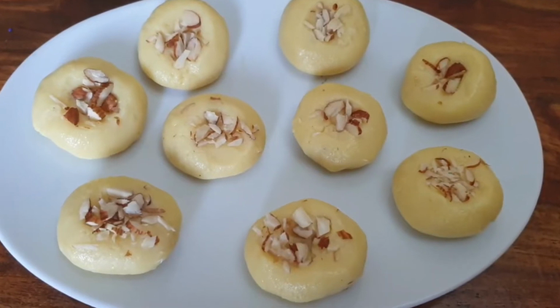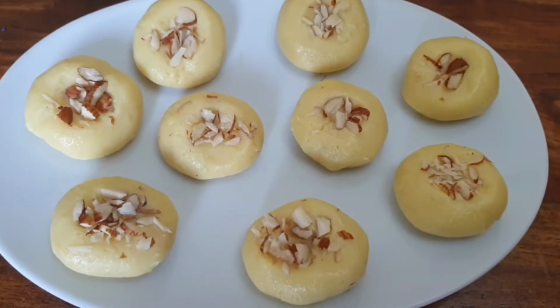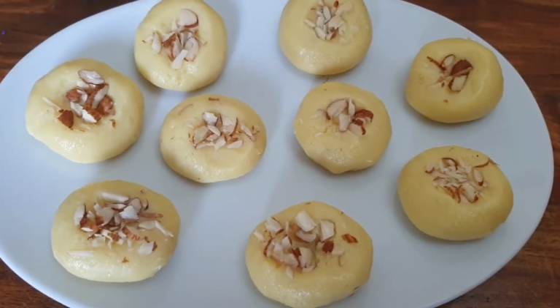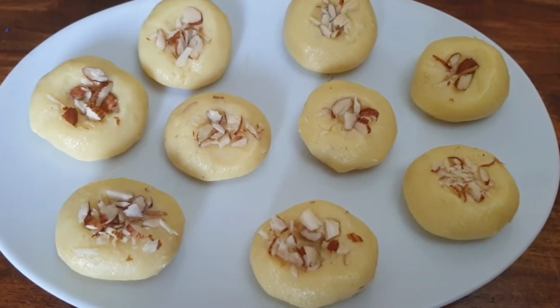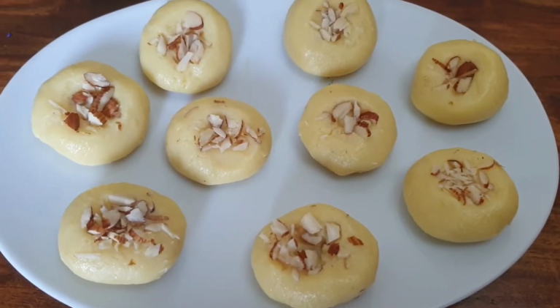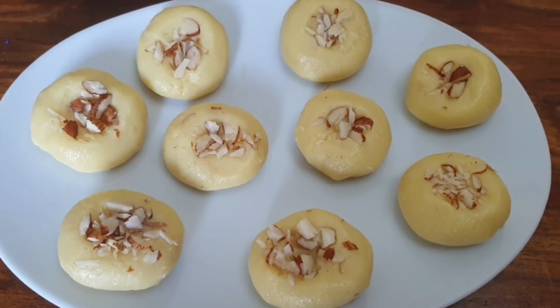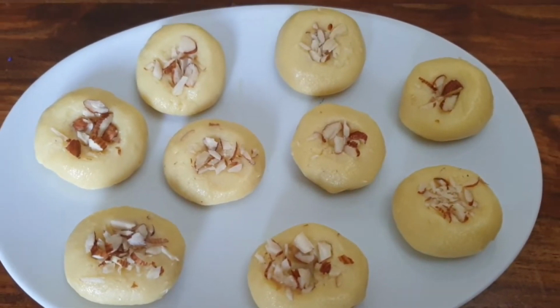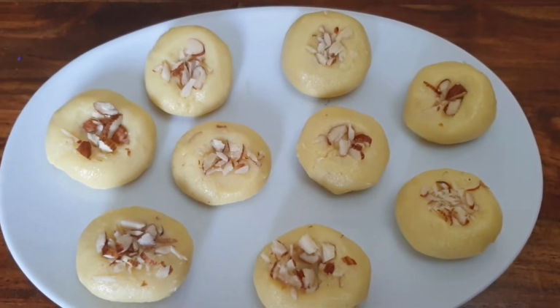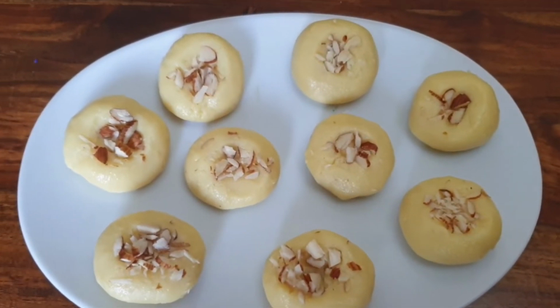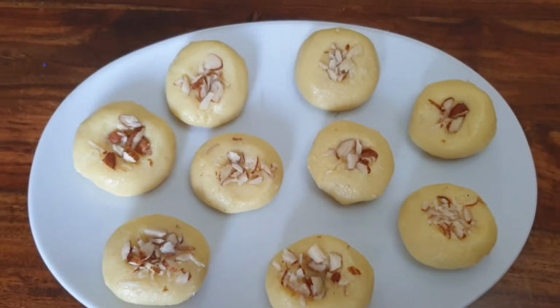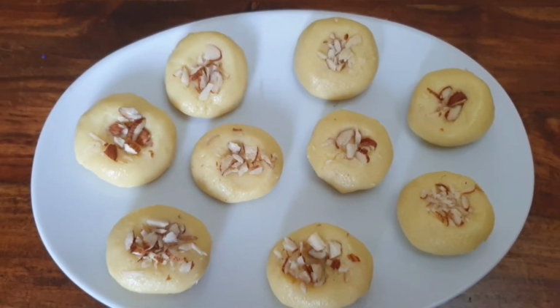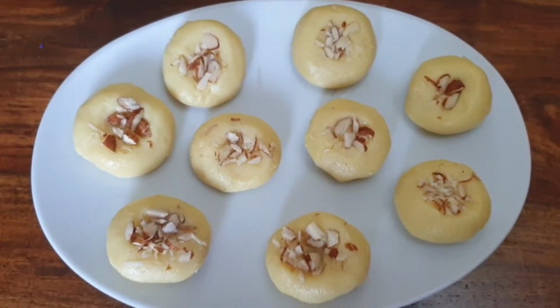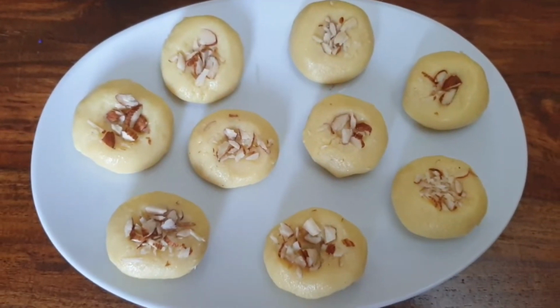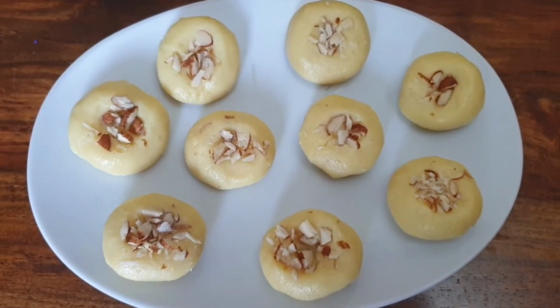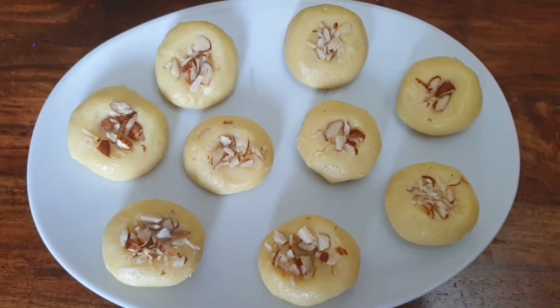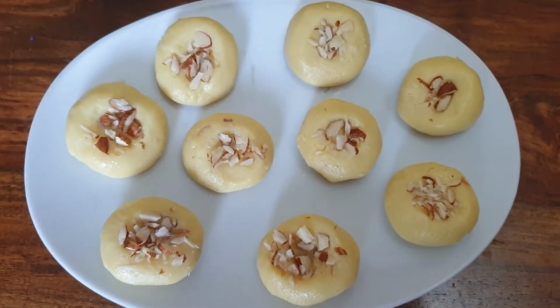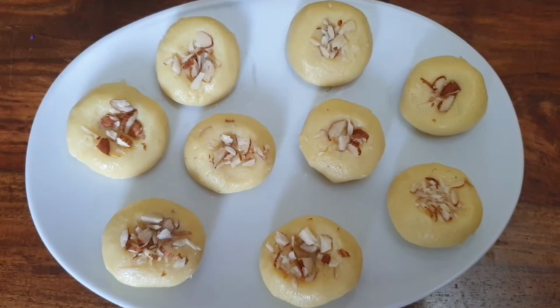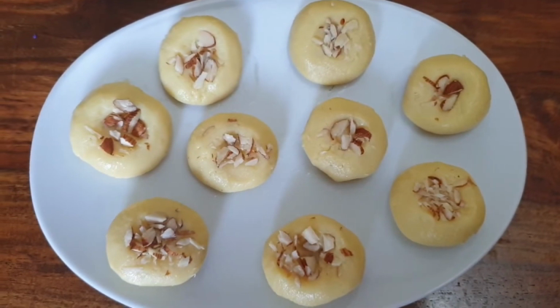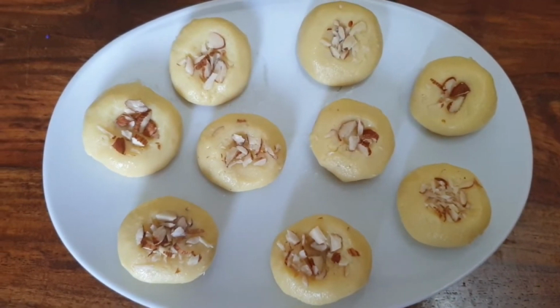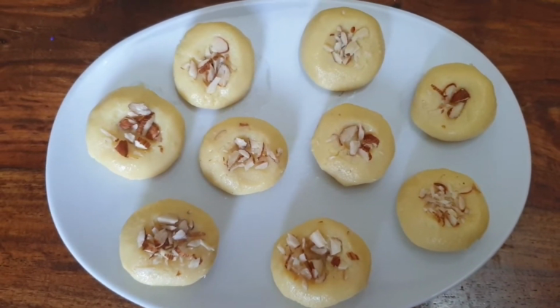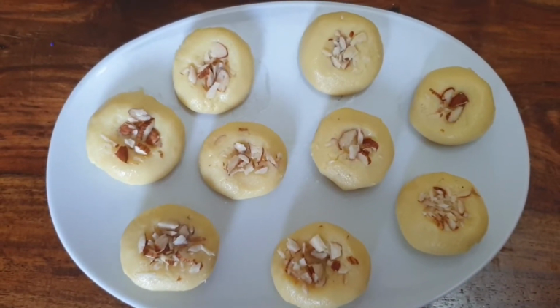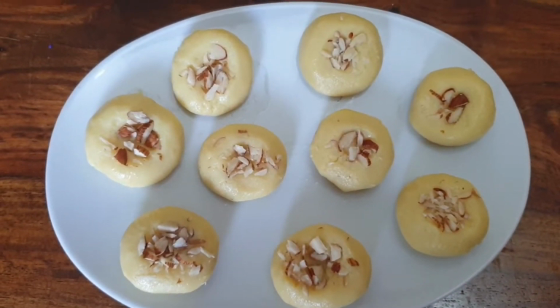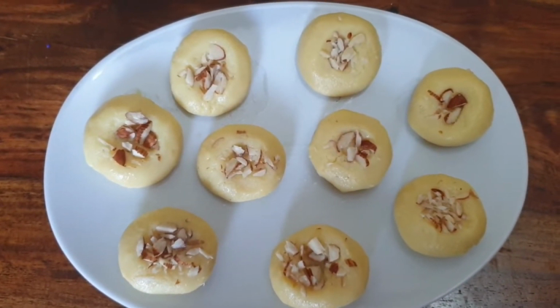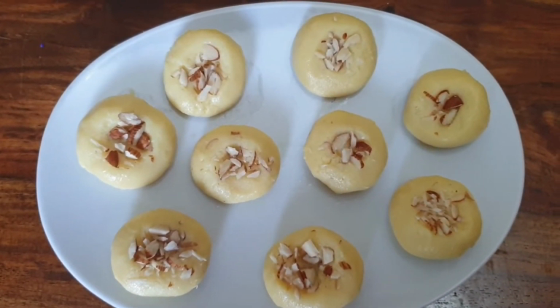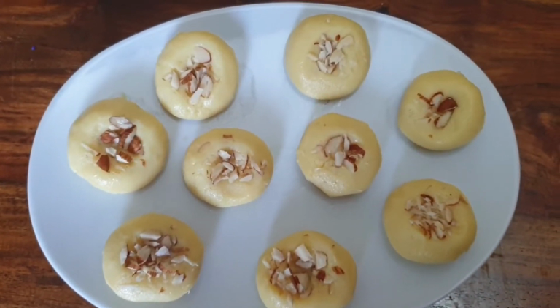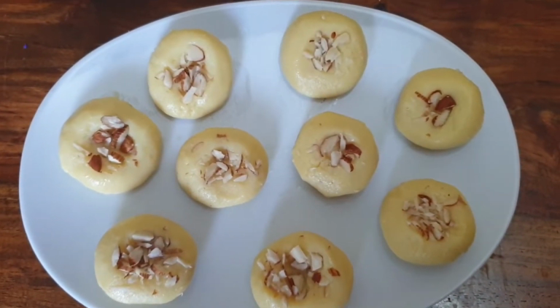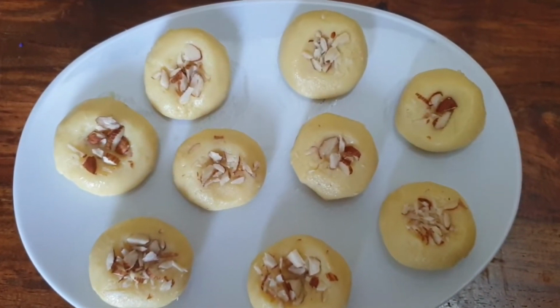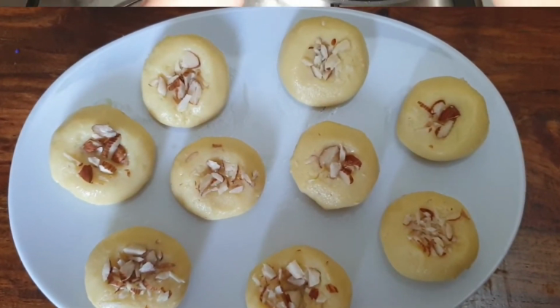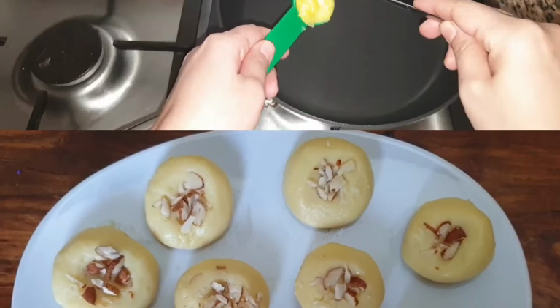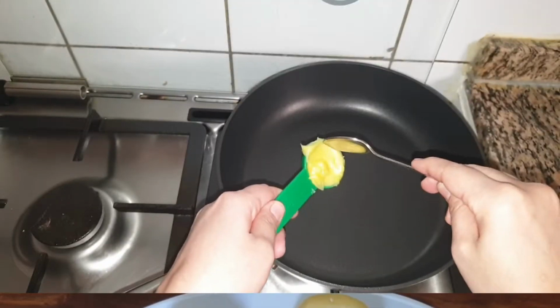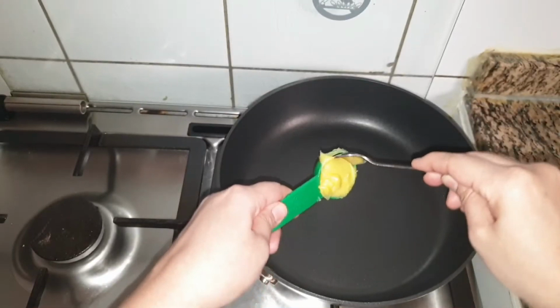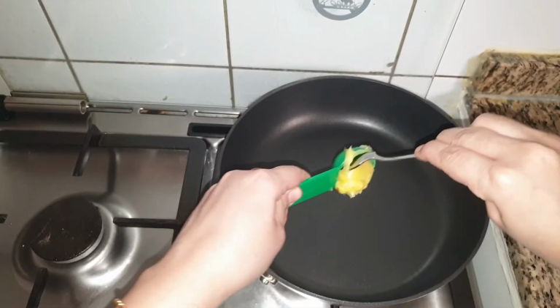Assalamu alaikum everyone, welcome back to Aiza's taste words. Today I am sharing a very simple recipe of peda which we can make using milk powder. So let's get started.